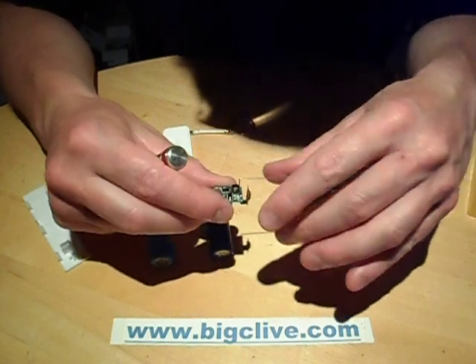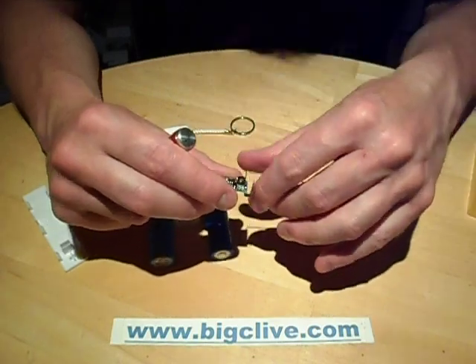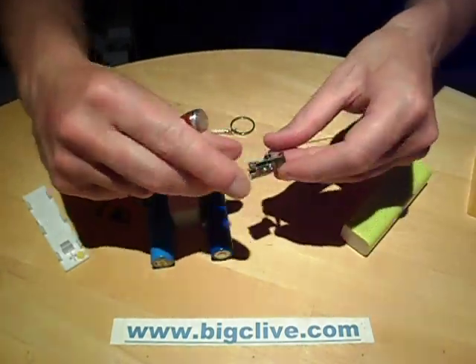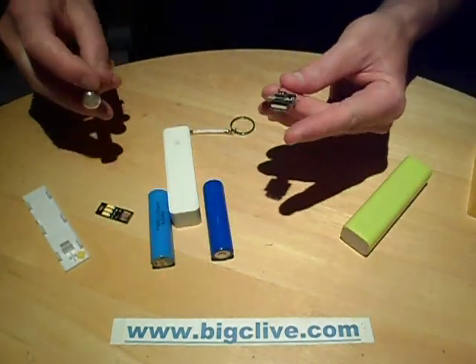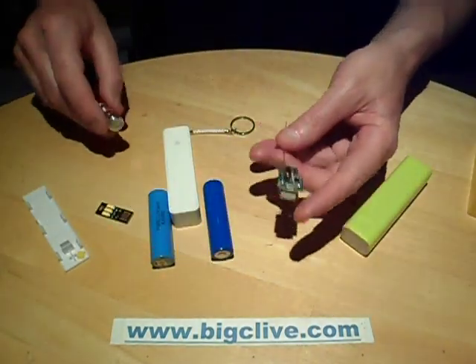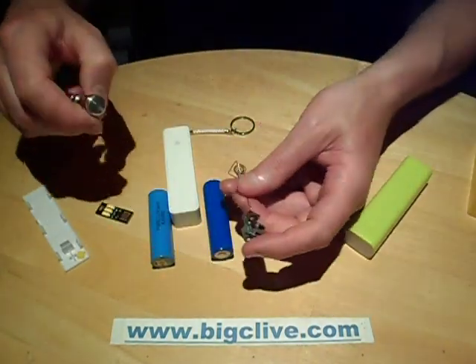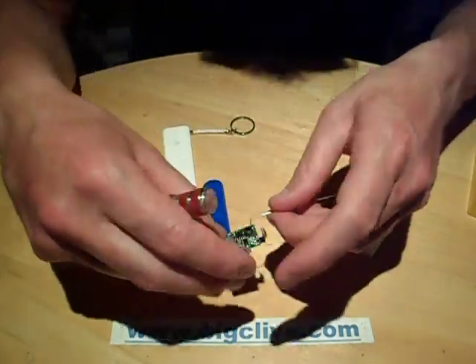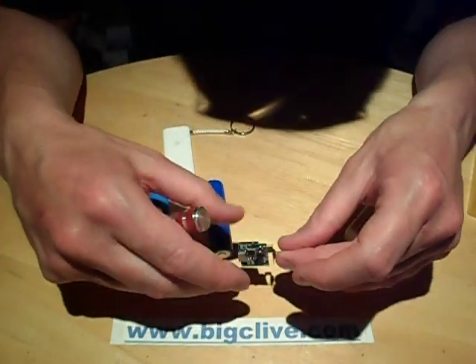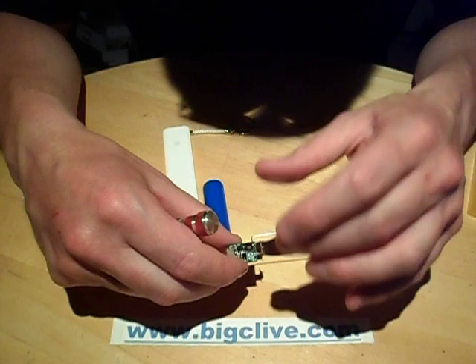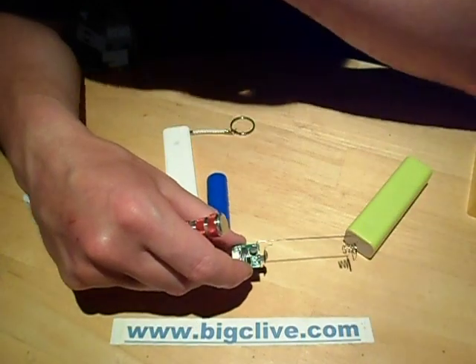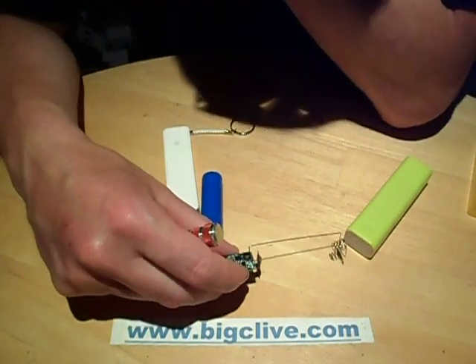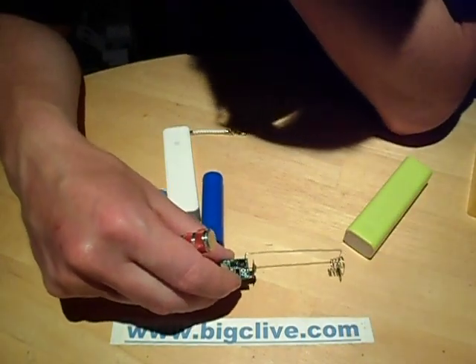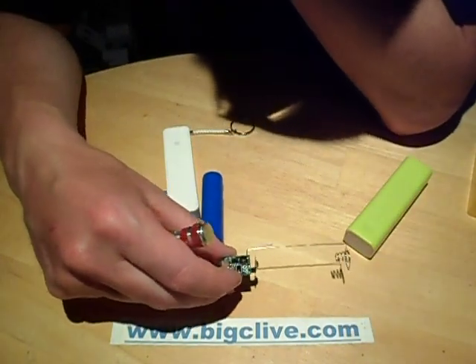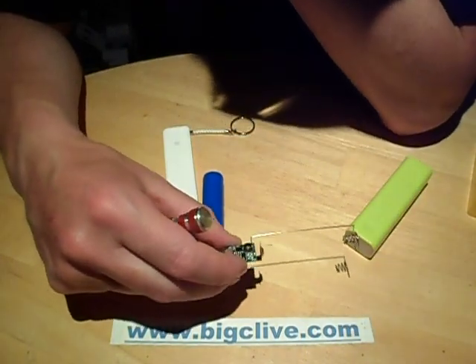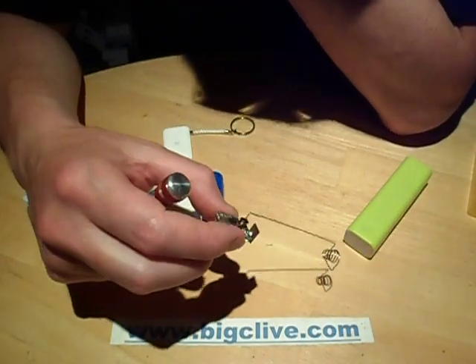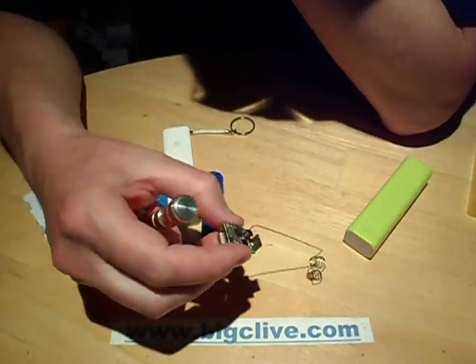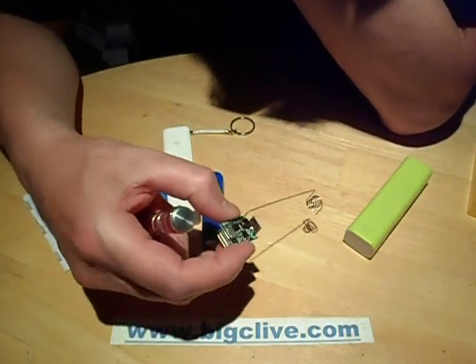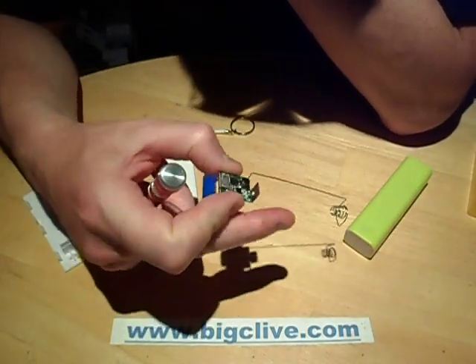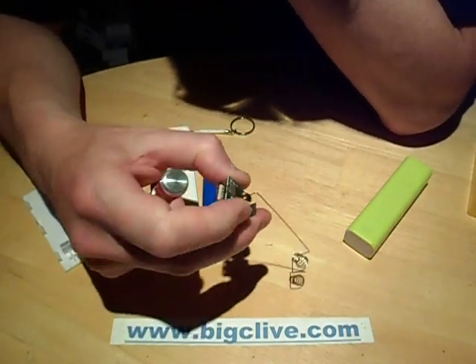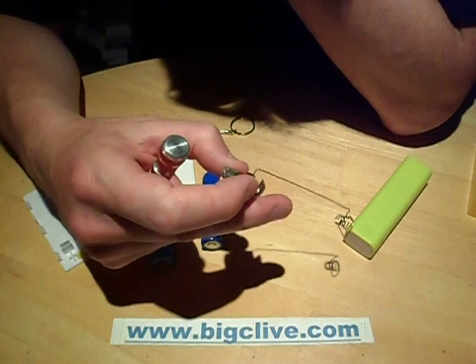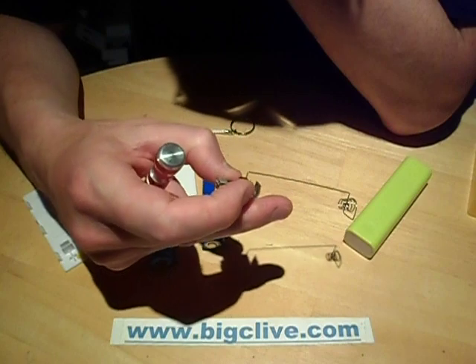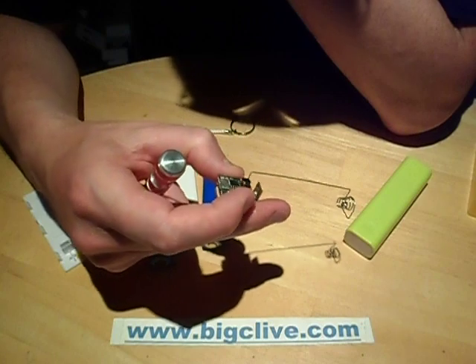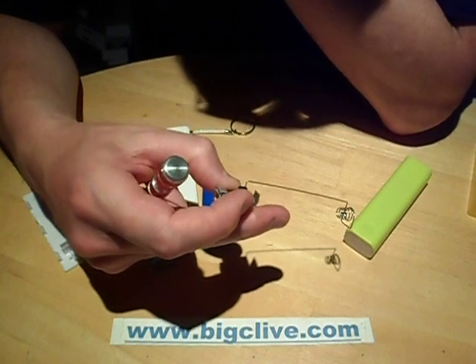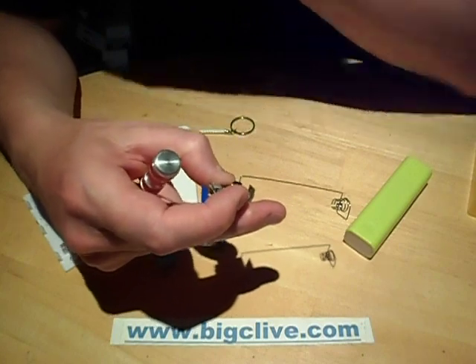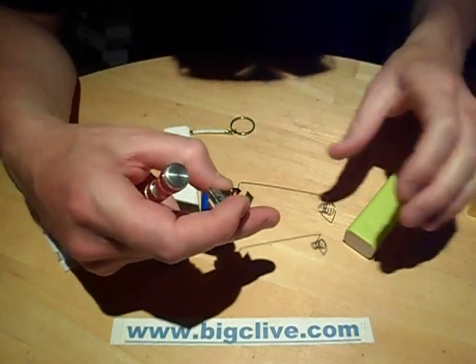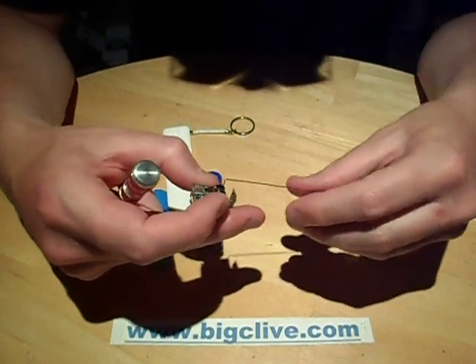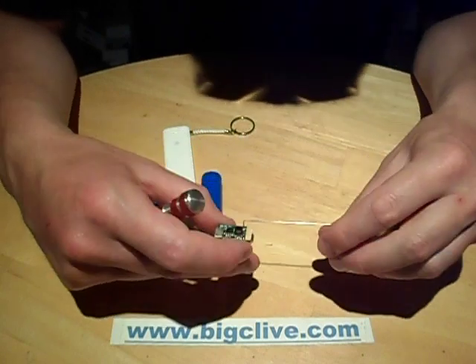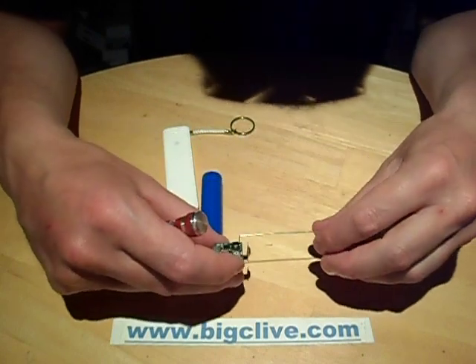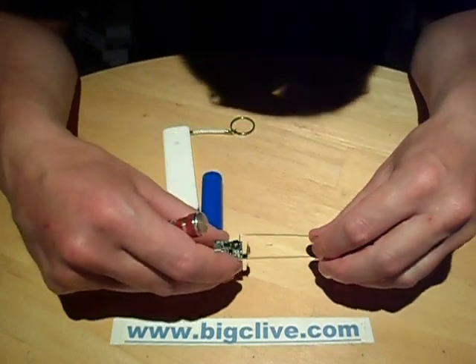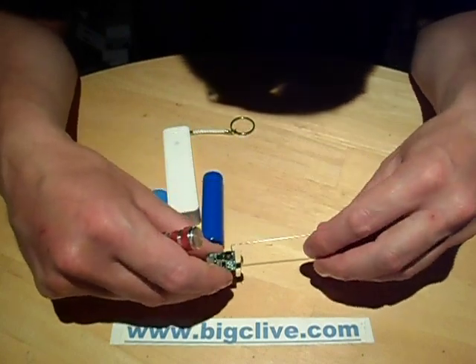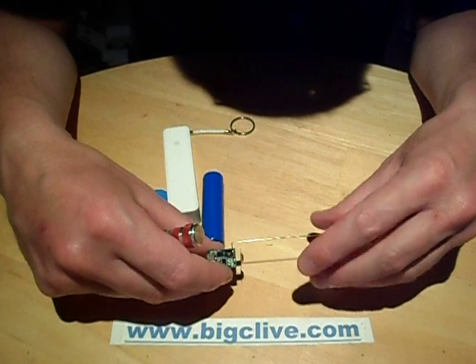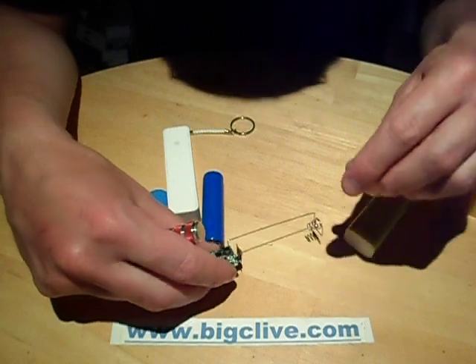I tested the quiescent current in this and its standby current was staggeringly low. Although it's got 5 volts on output all the time, its standby current from the battery was only 17 microamps, and that's pretty good.